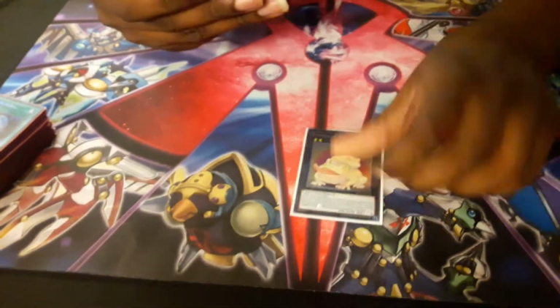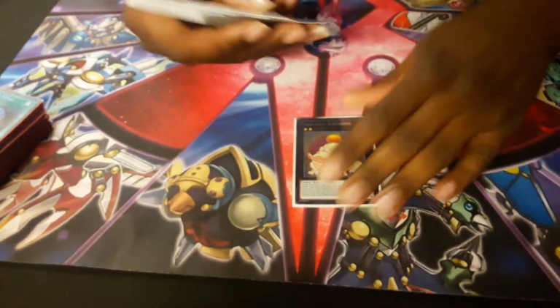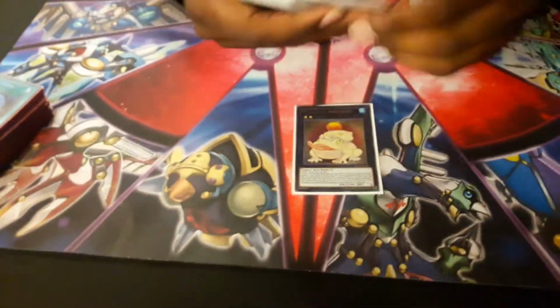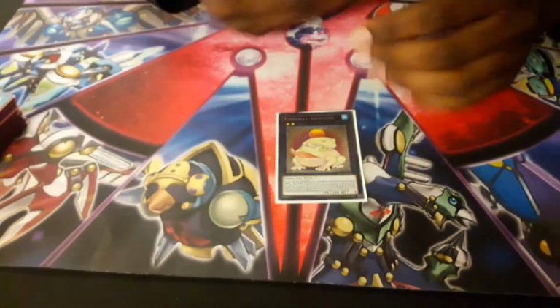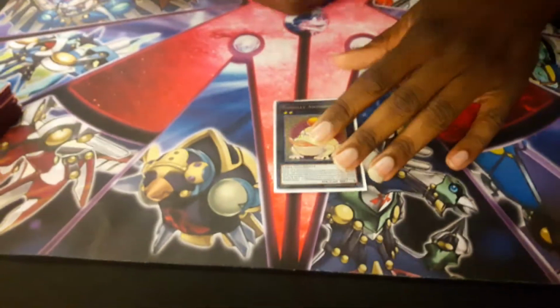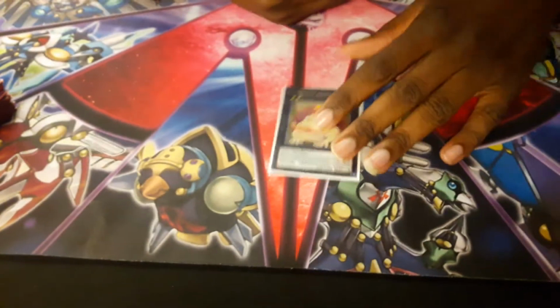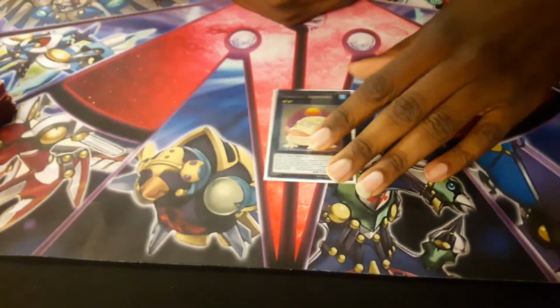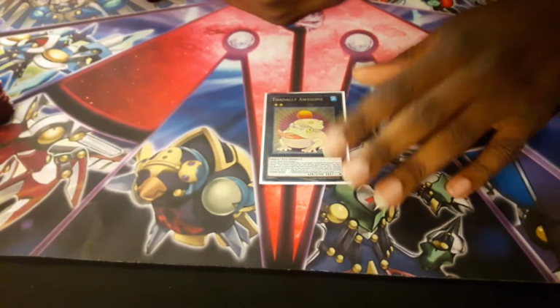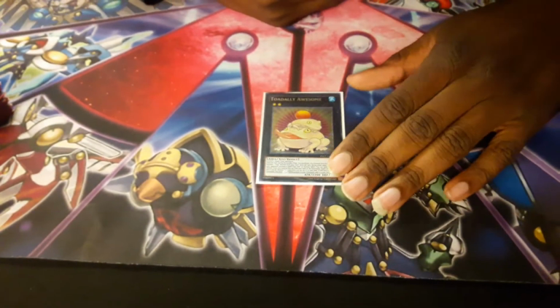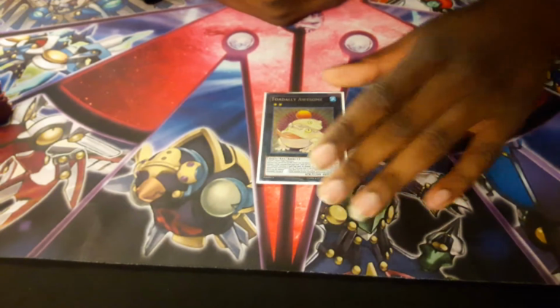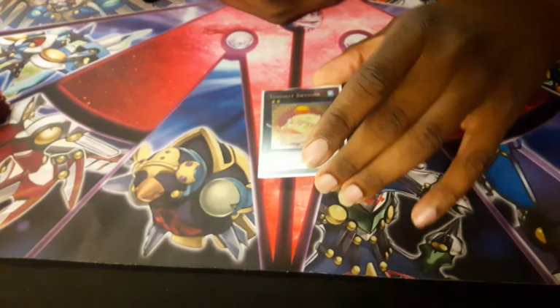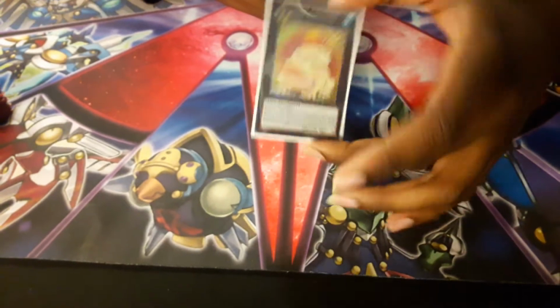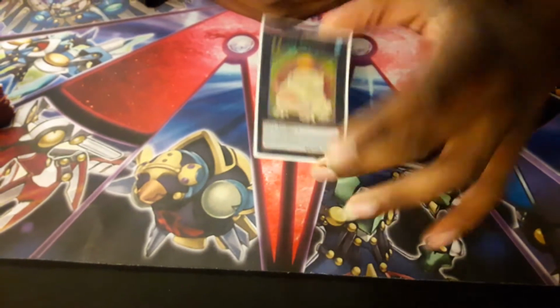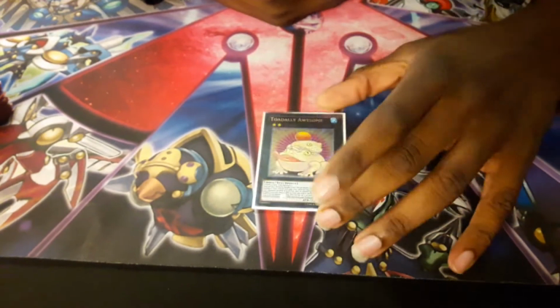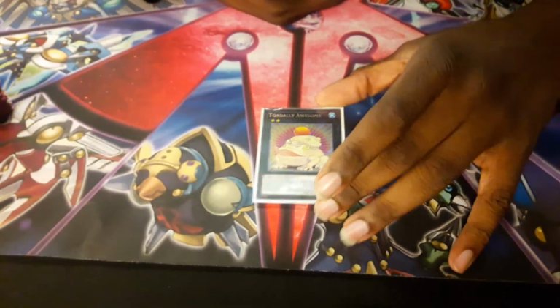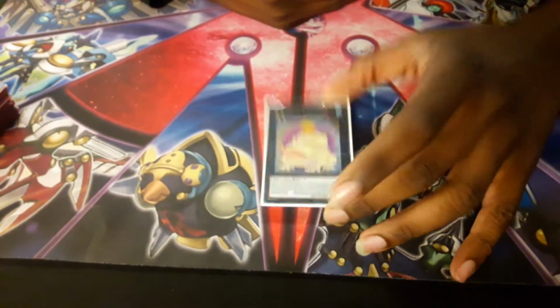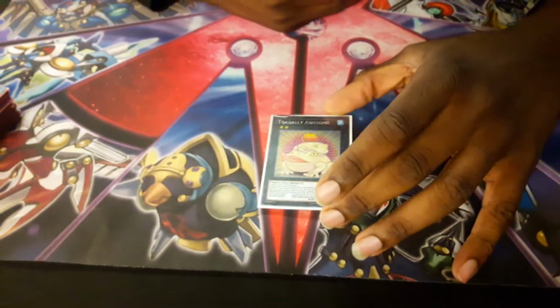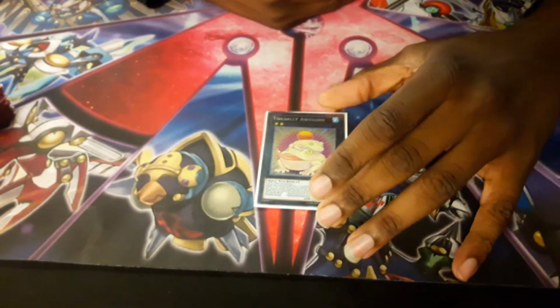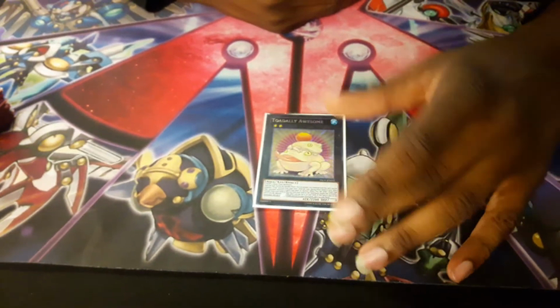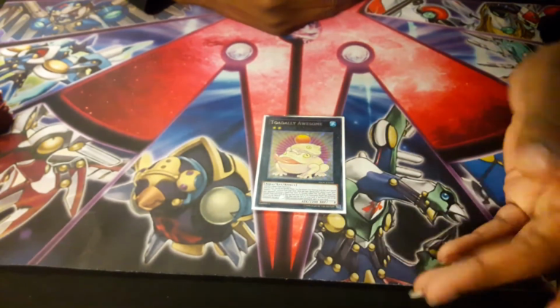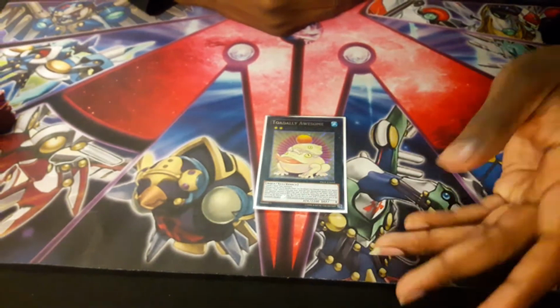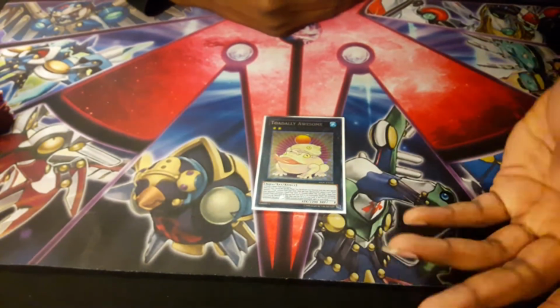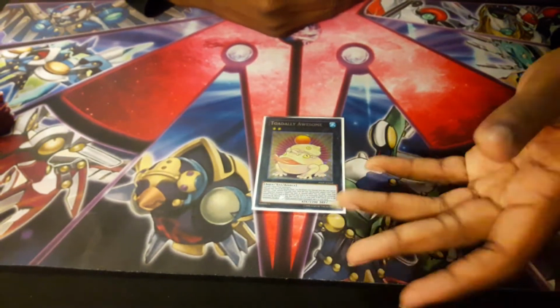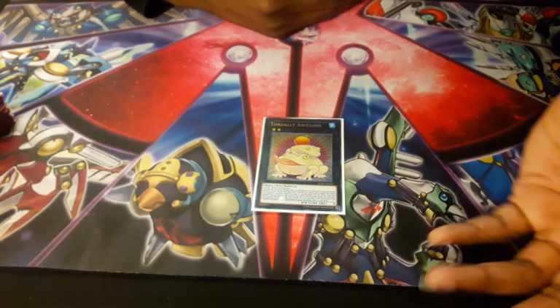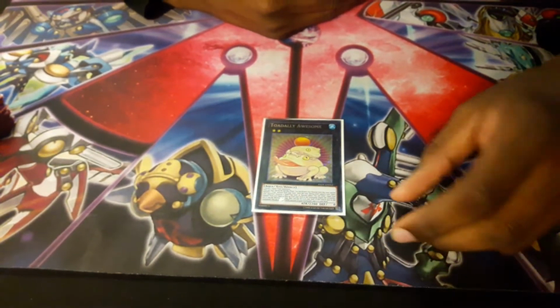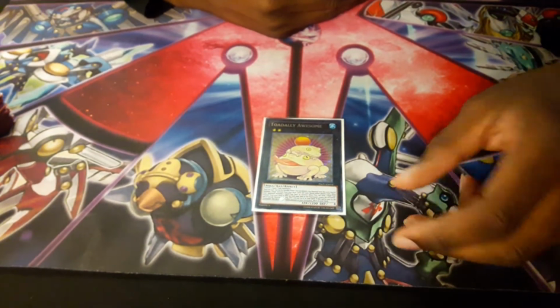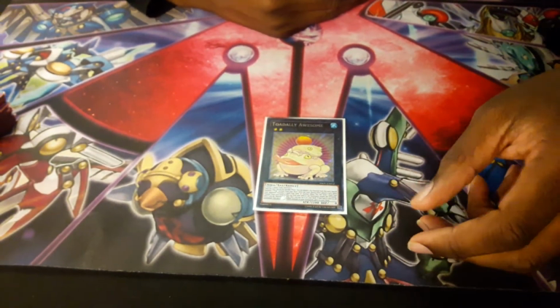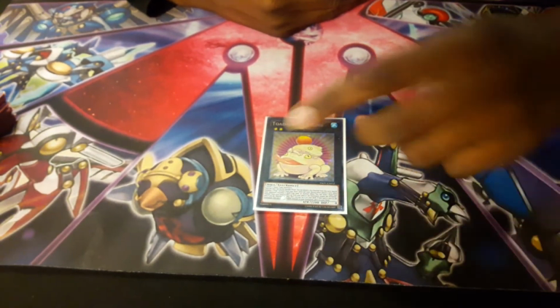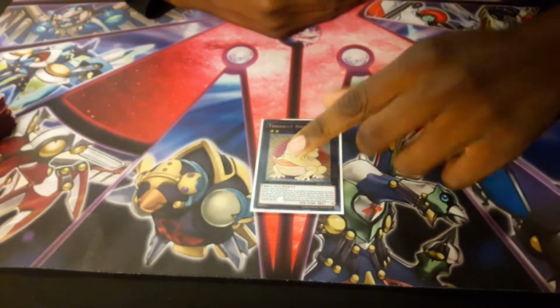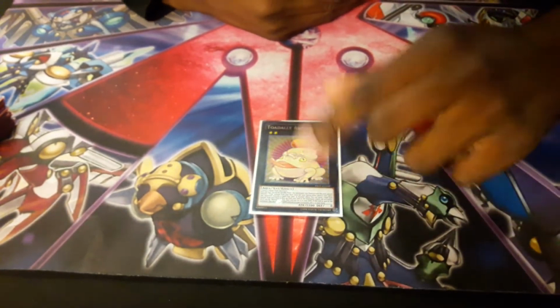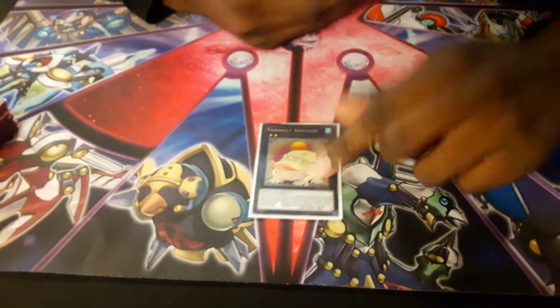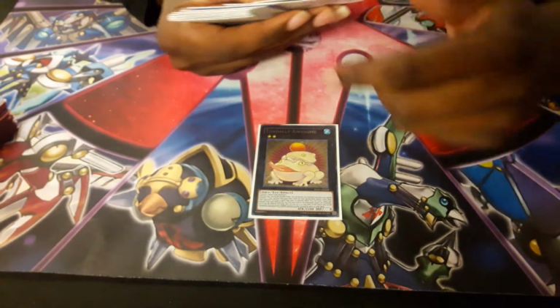One Toadally Awesome — everybody should know what that does. You can make this with the Paleozoics and the frogs, also with the Shape Sister. You need two waters actually.